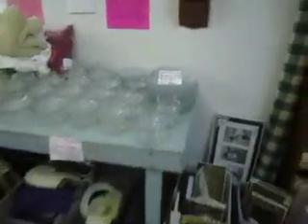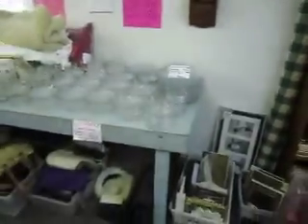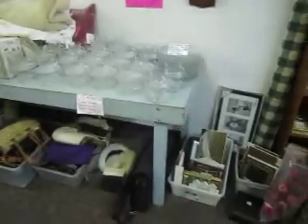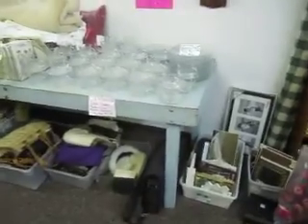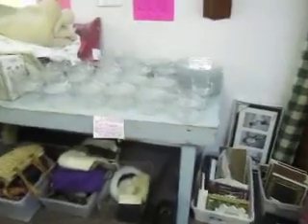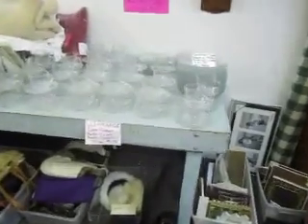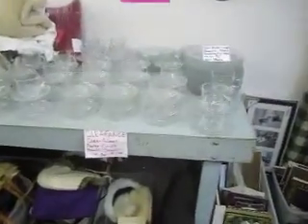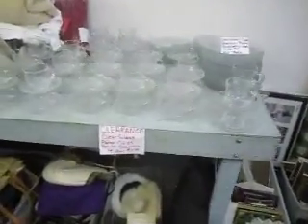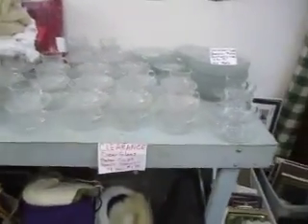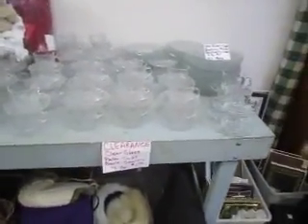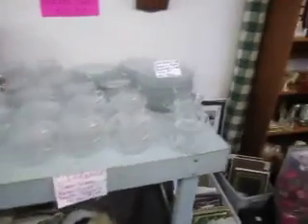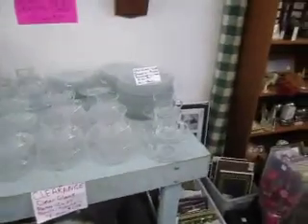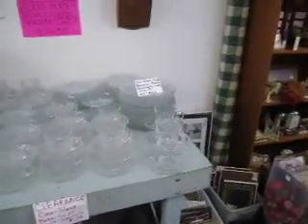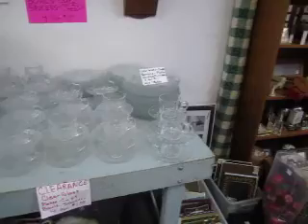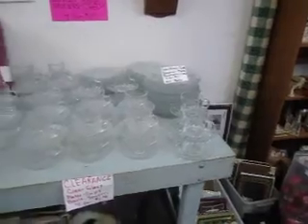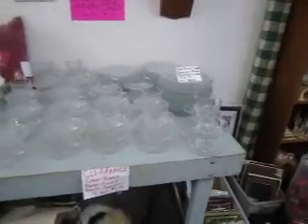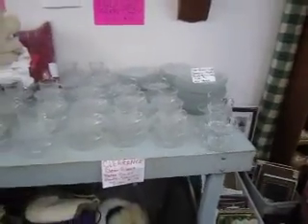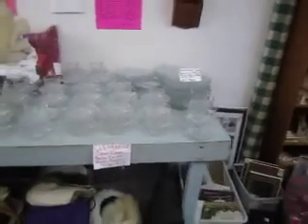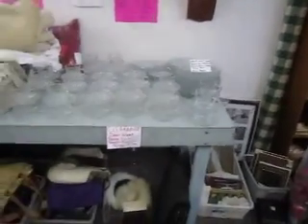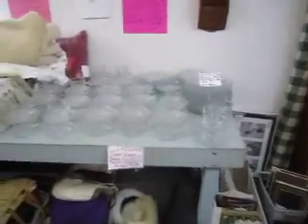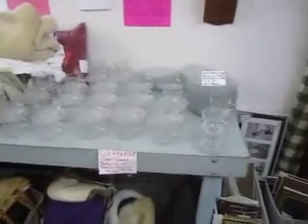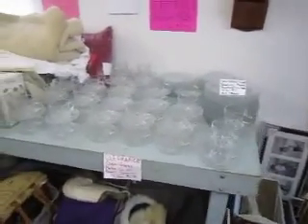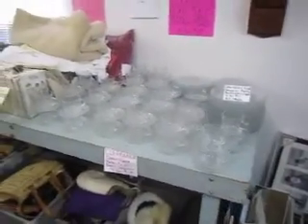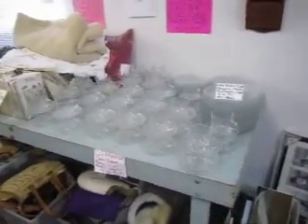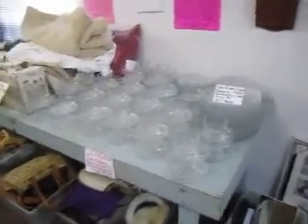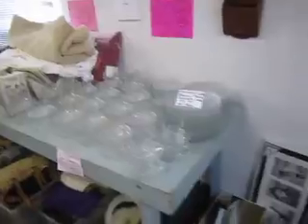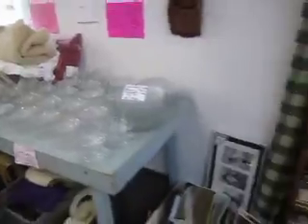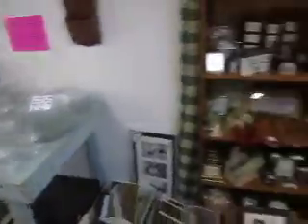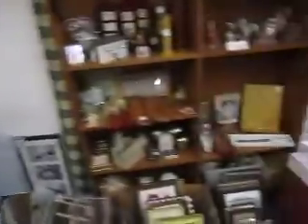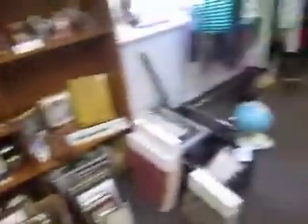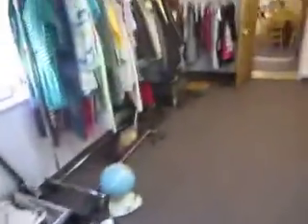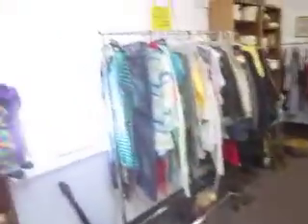Over here we've got this clearance glass section. We've got plates, cups, bowls, and saucers. In this section it's 4 for a dollar — you can mix and match those.